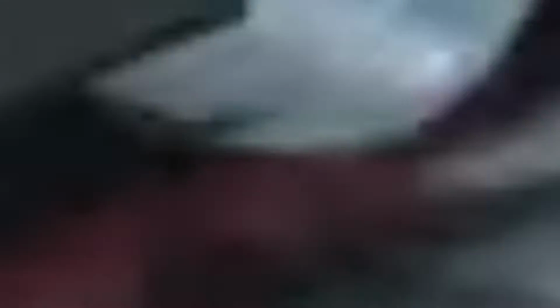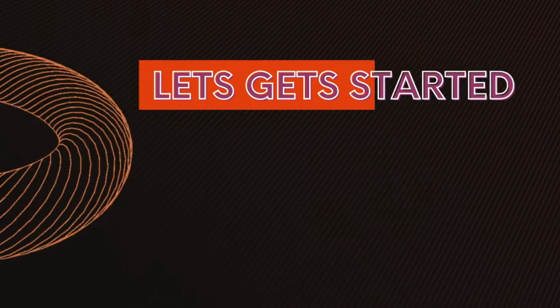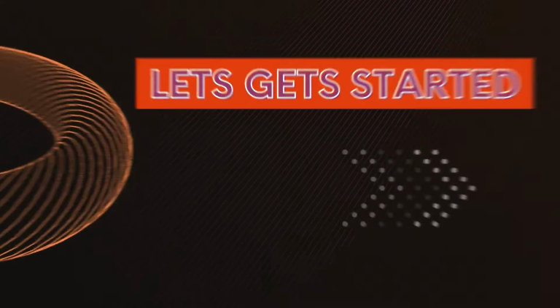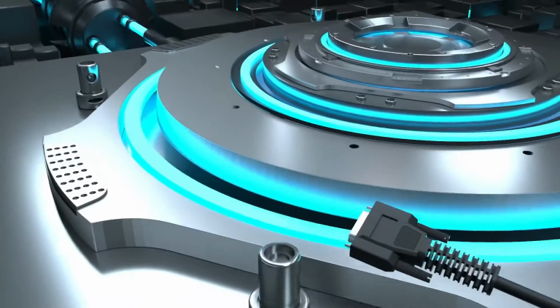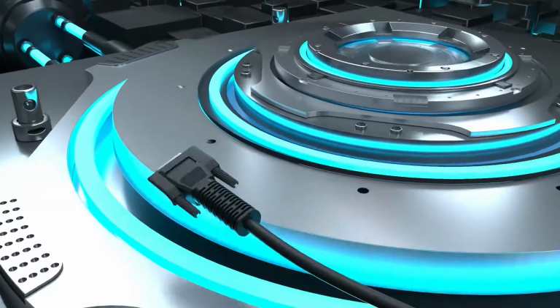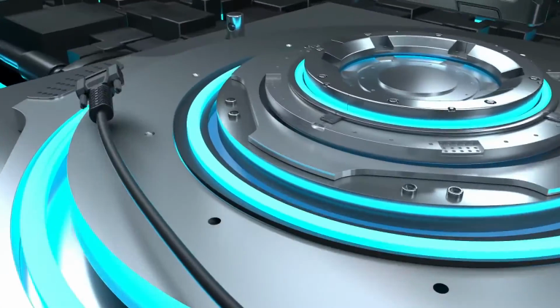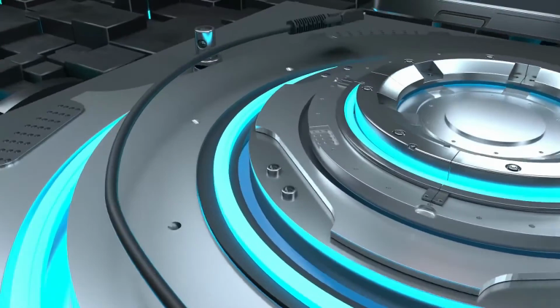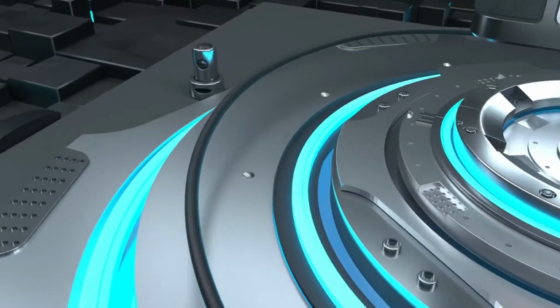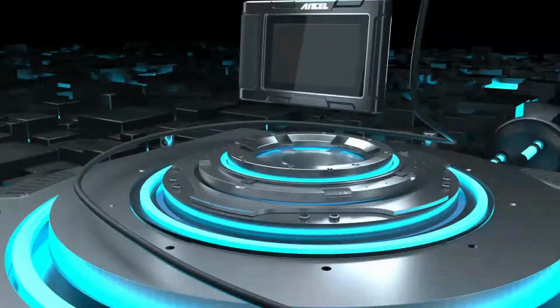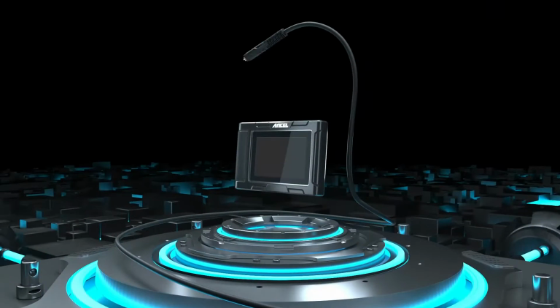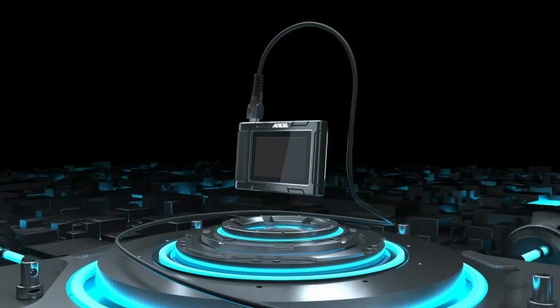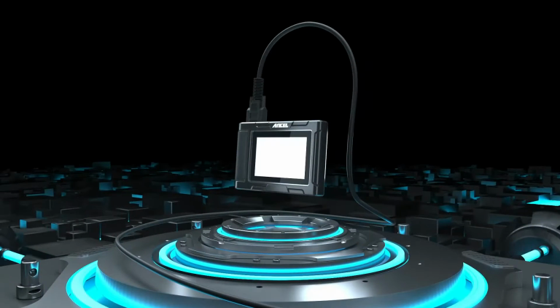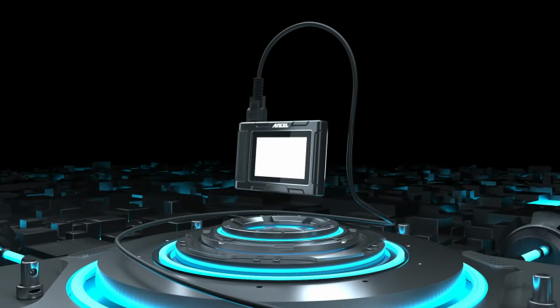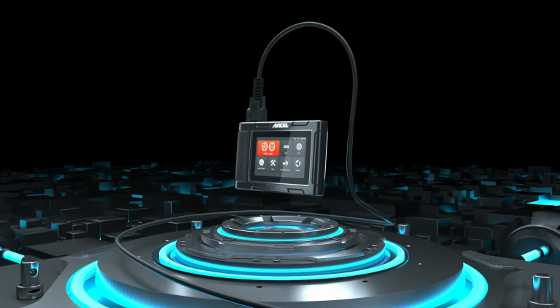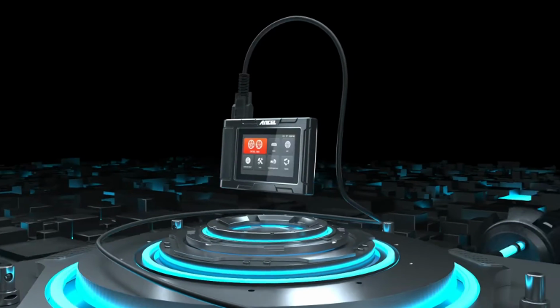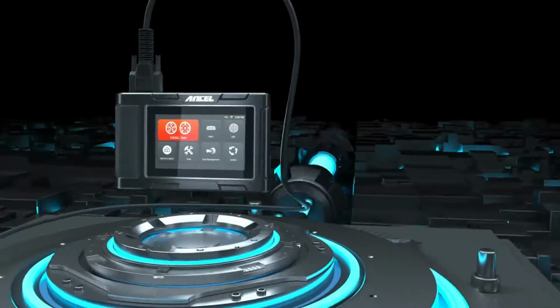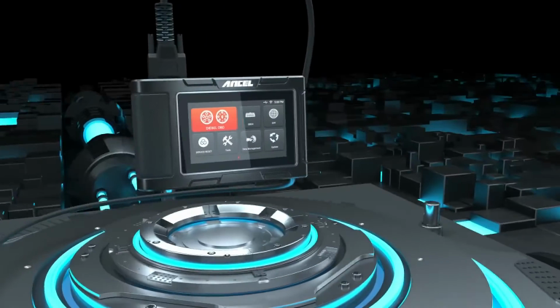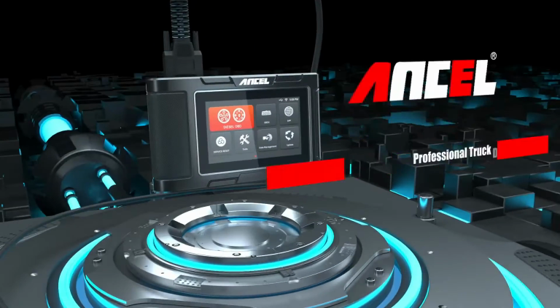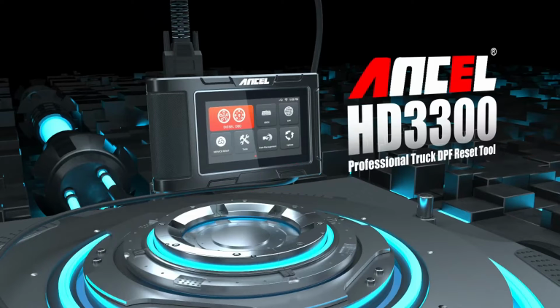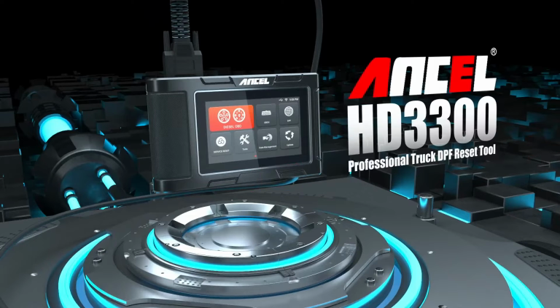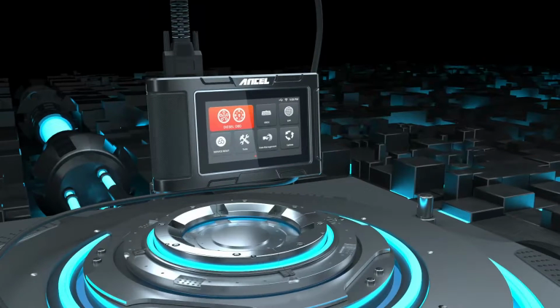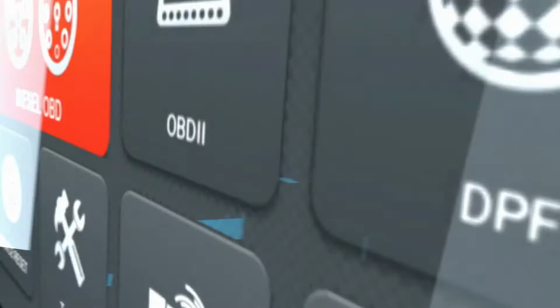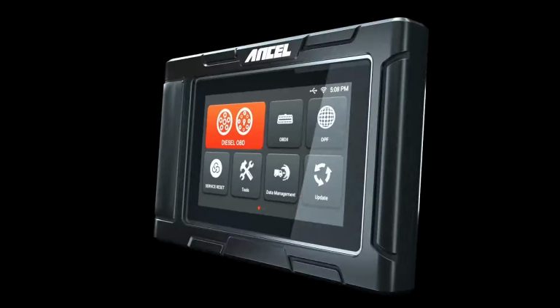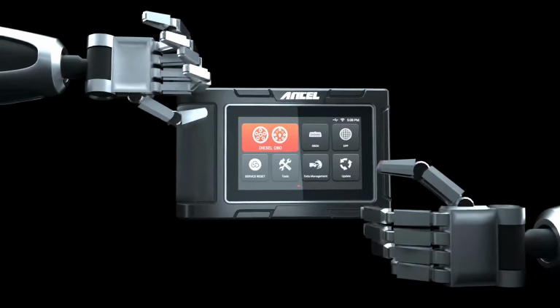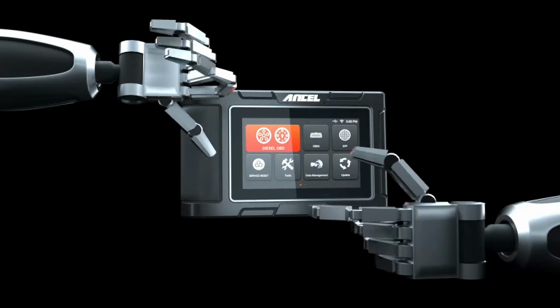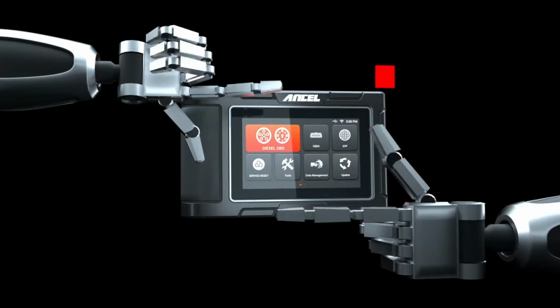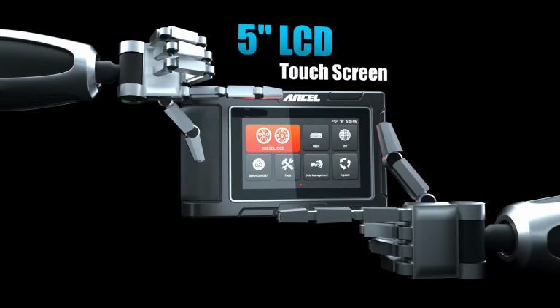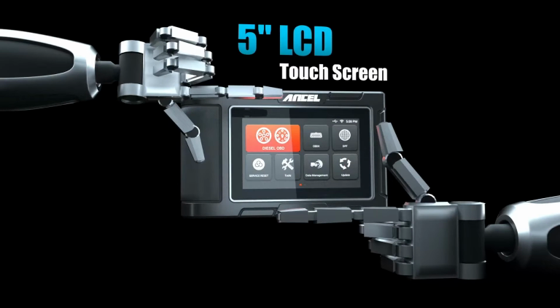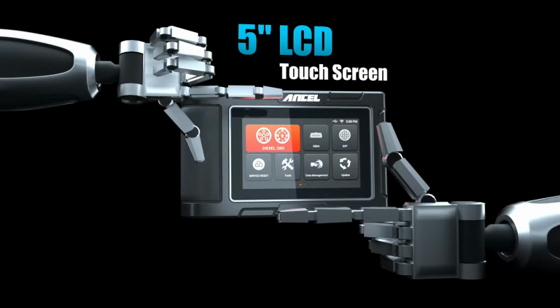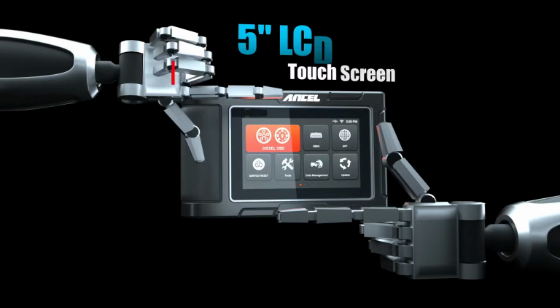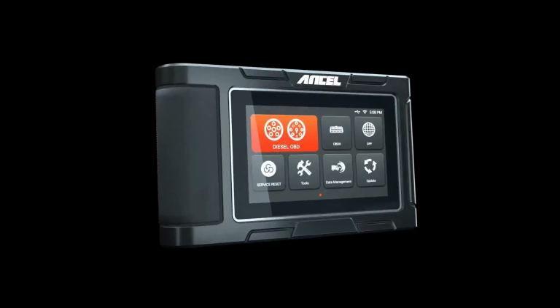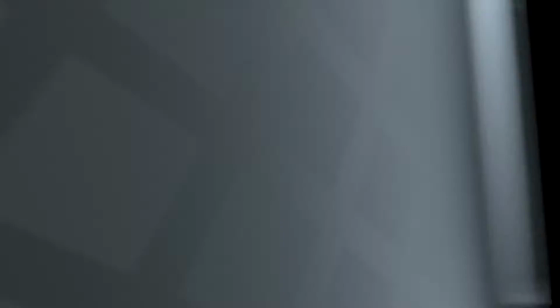Let's get started. The Unsell HD3300 Plus is a professional diagnostic scanner specifically designed for heavy-duty trucks. It boasts a range of features to help you diagnose, troubleshoot, and repair issues quickly and efficiently.